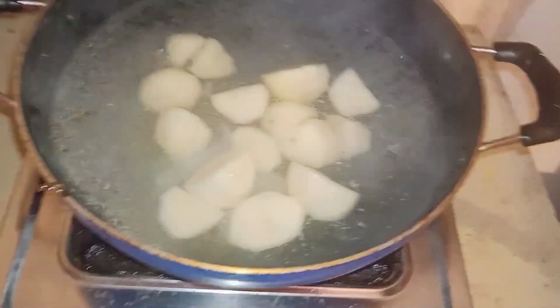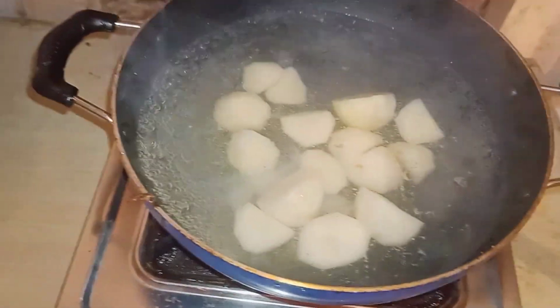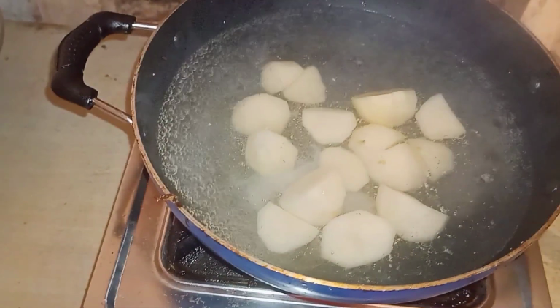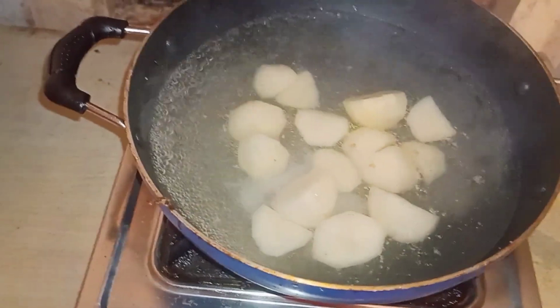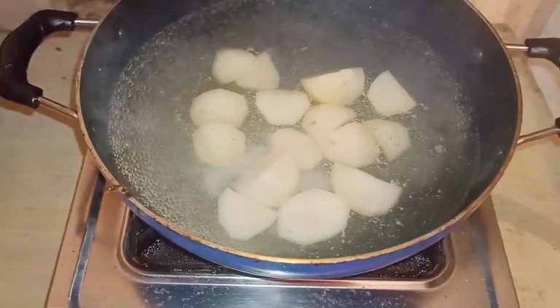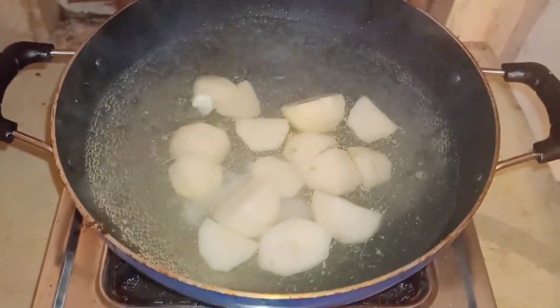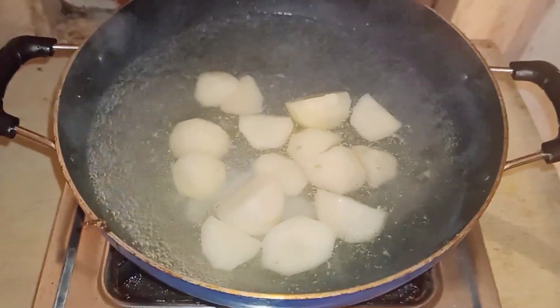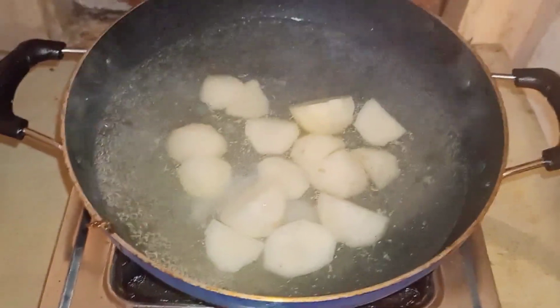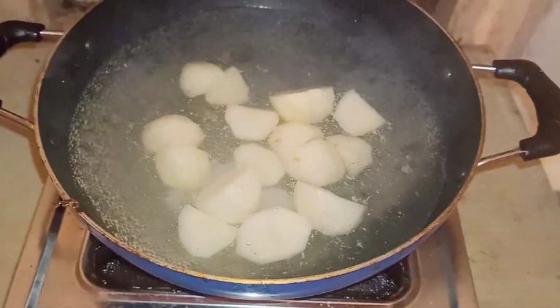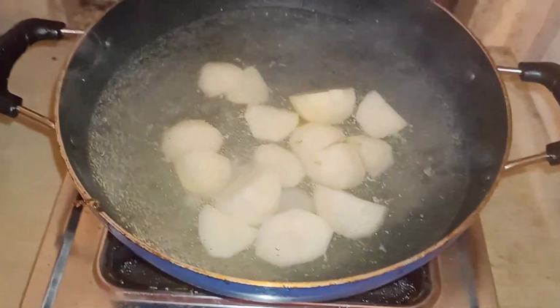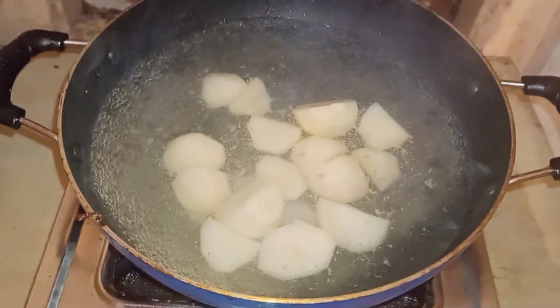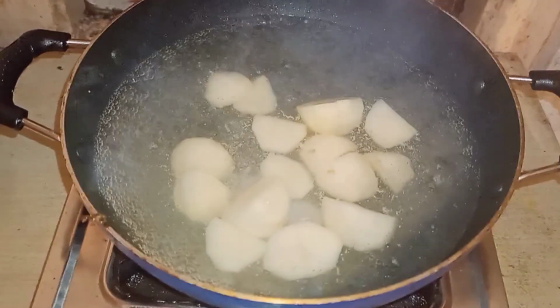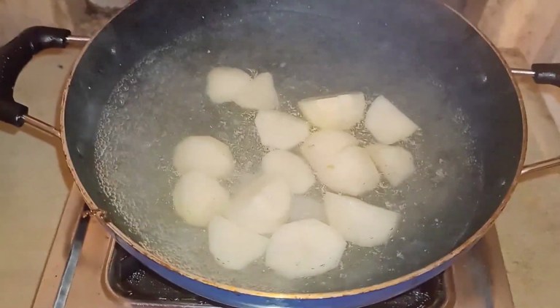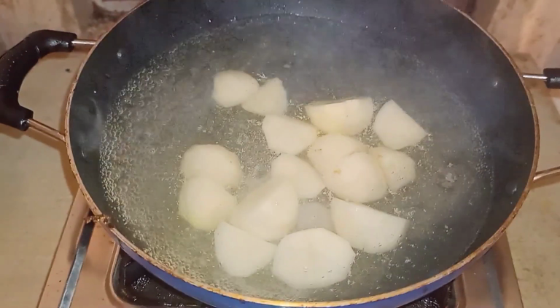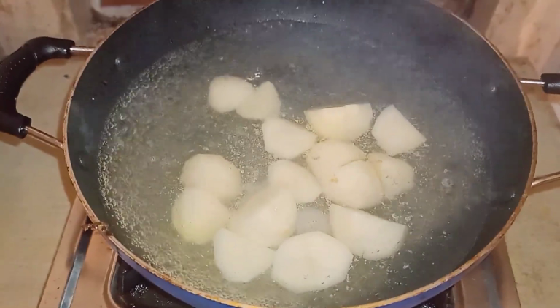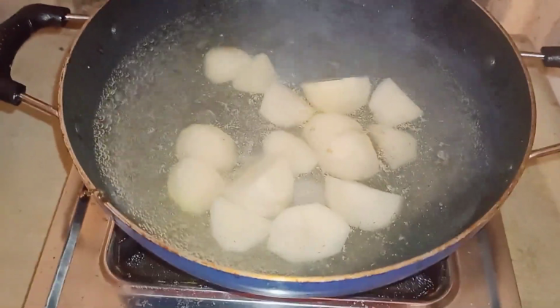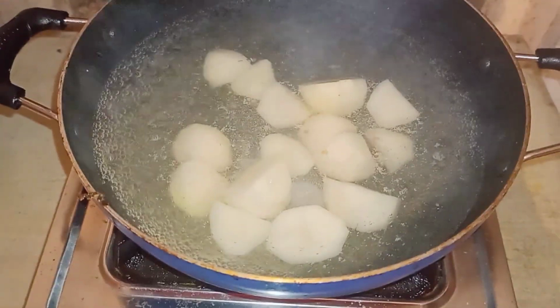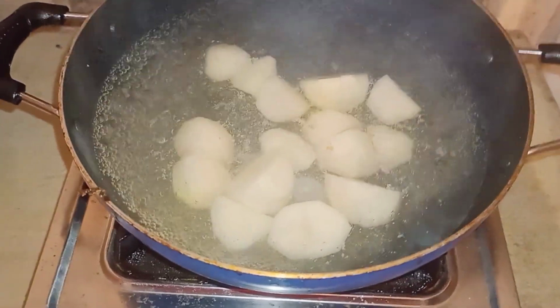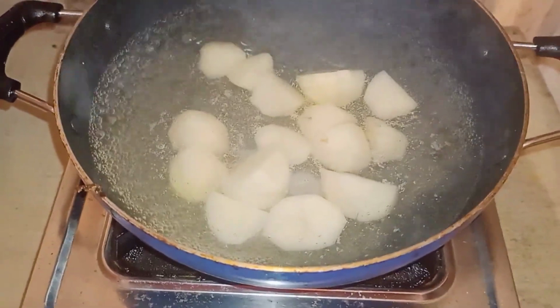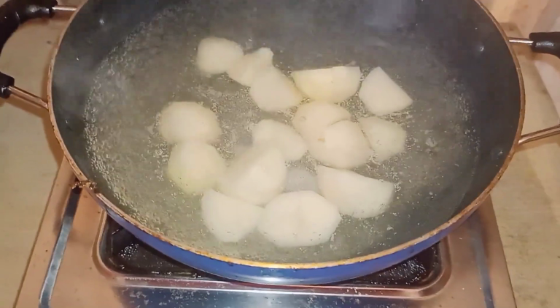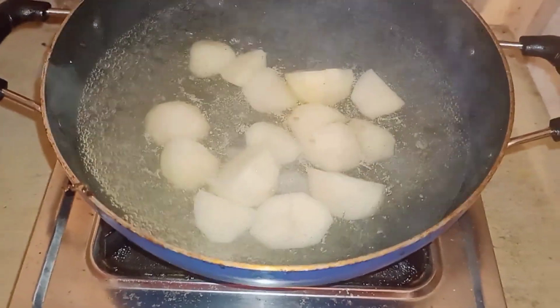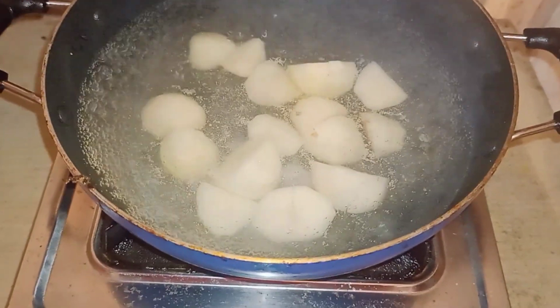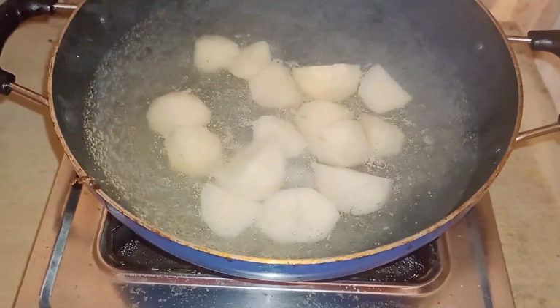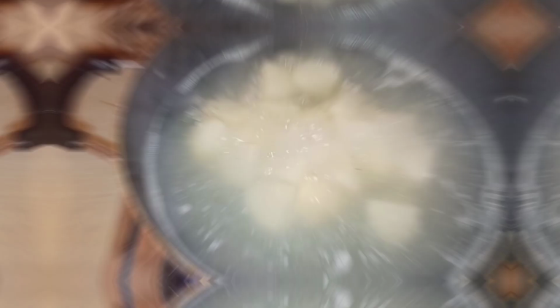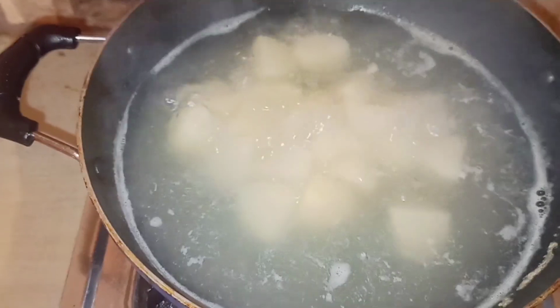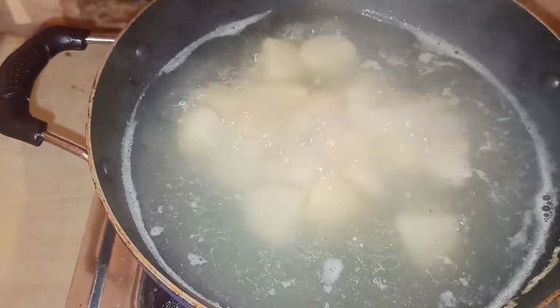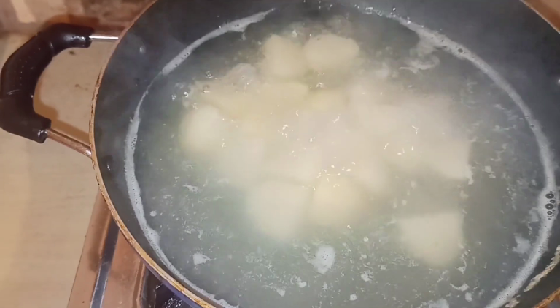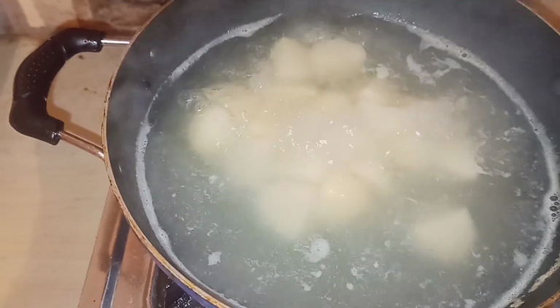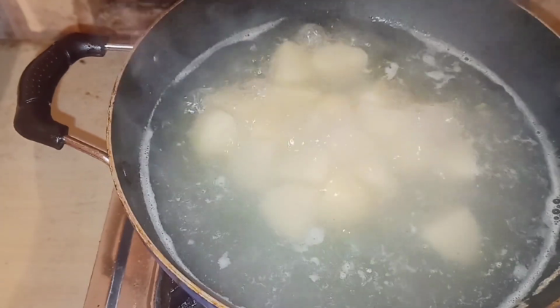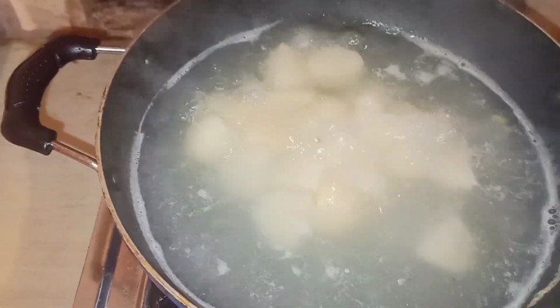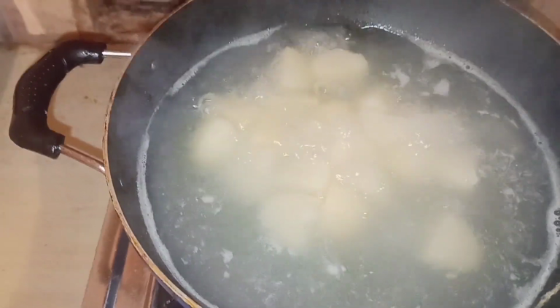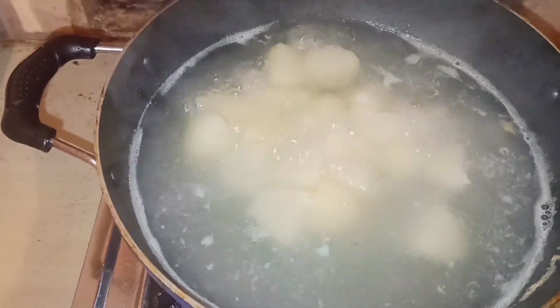With the oil, we will heat the oil and add it in. When the oil is boiled, we will add the oil.